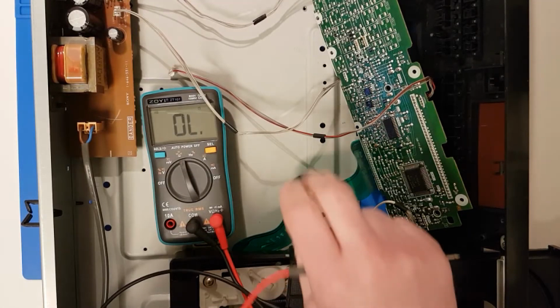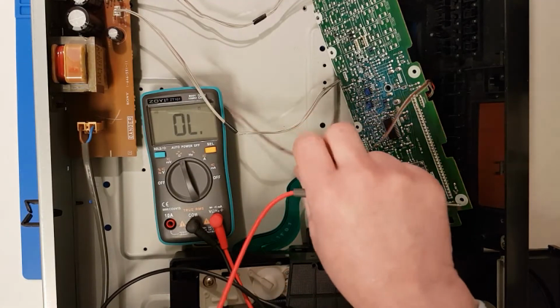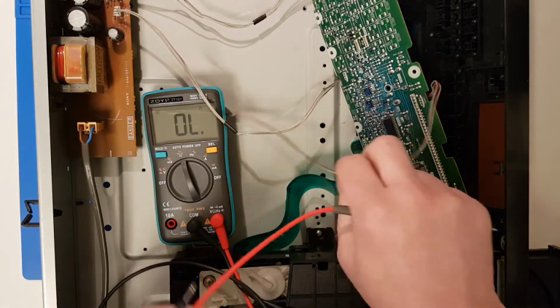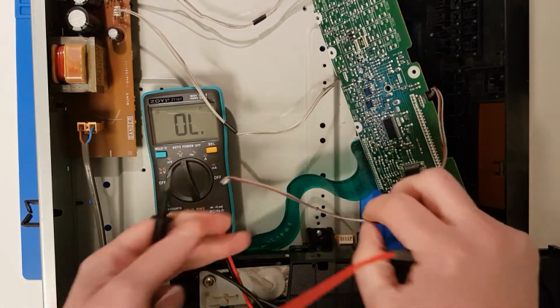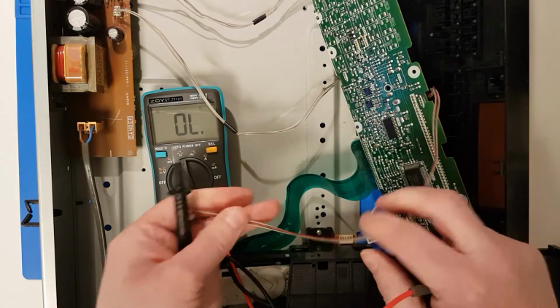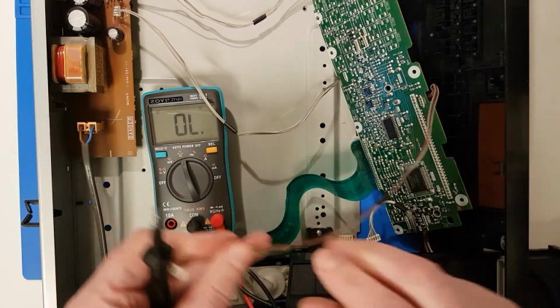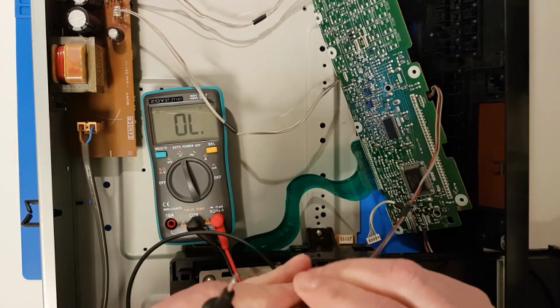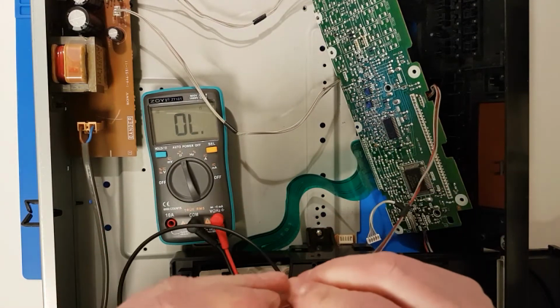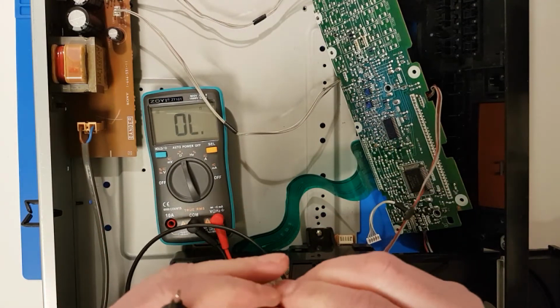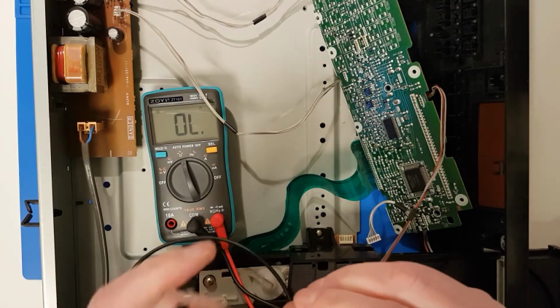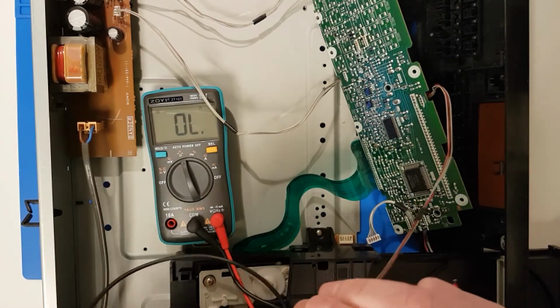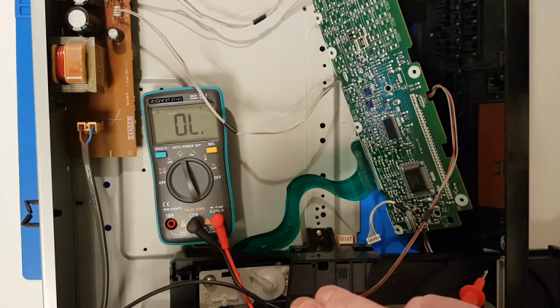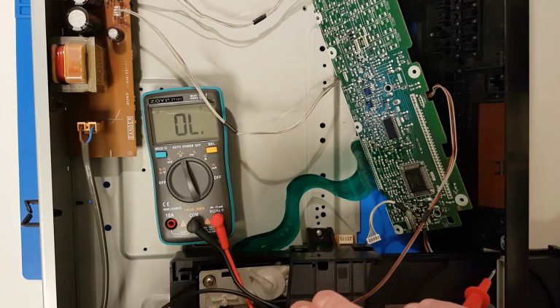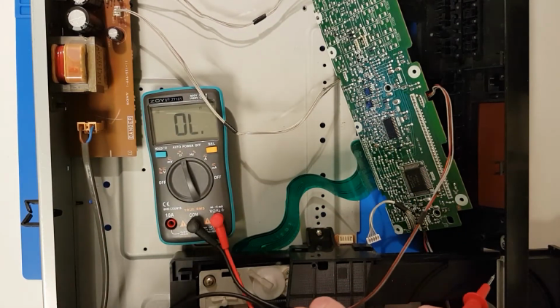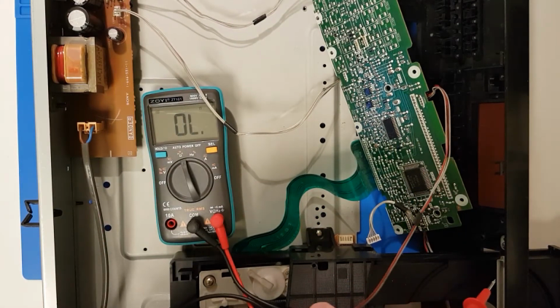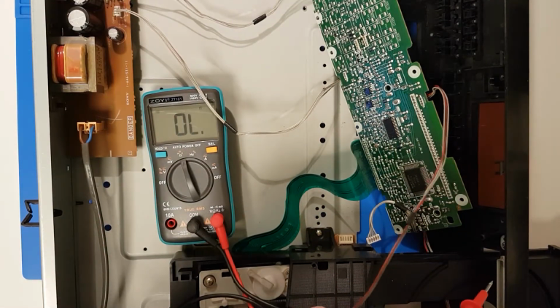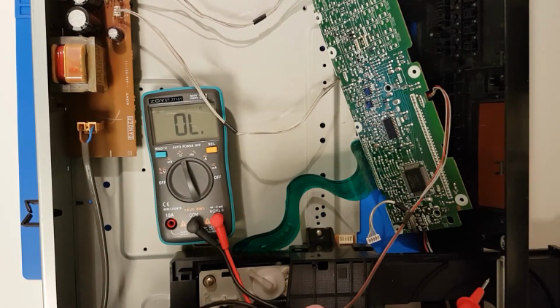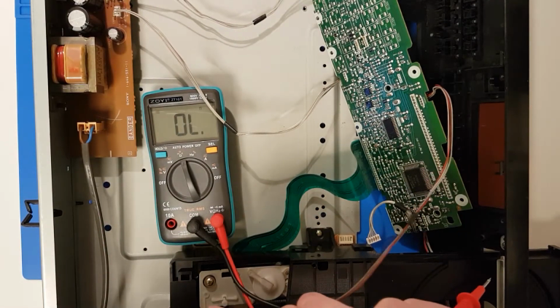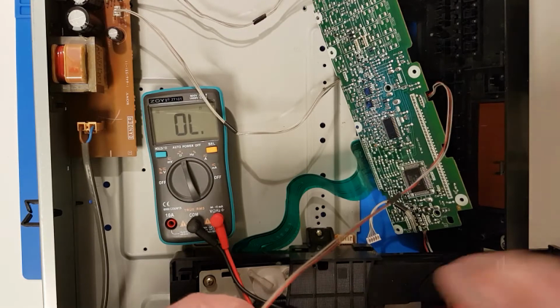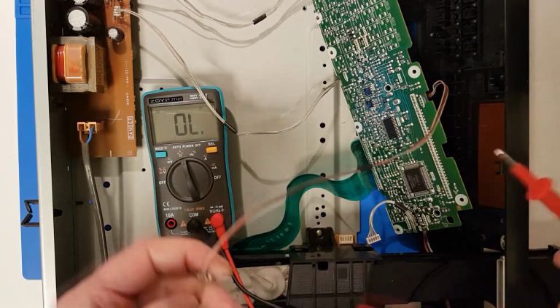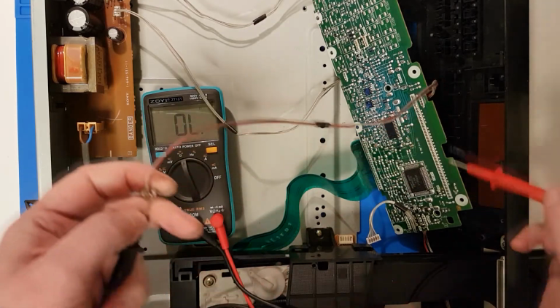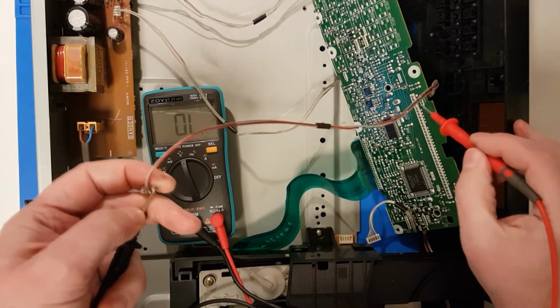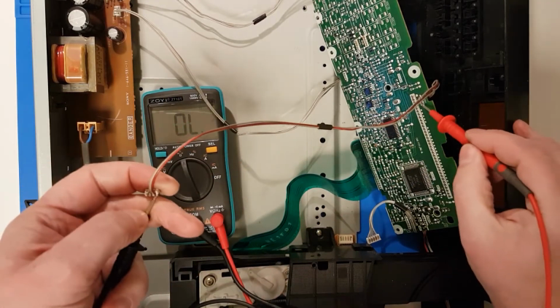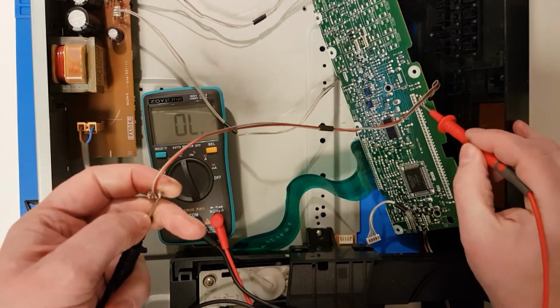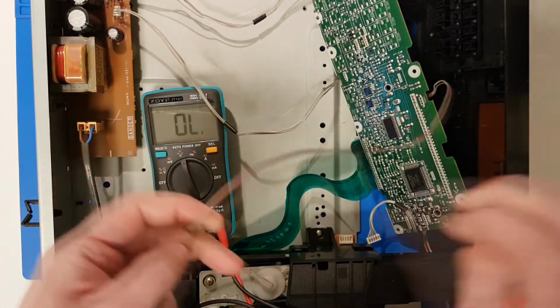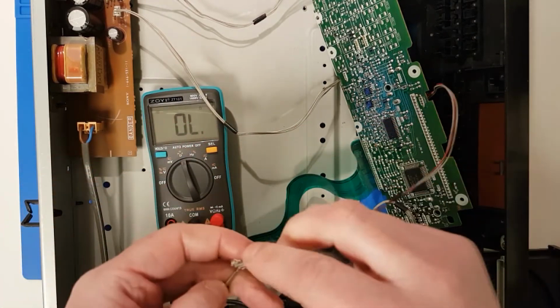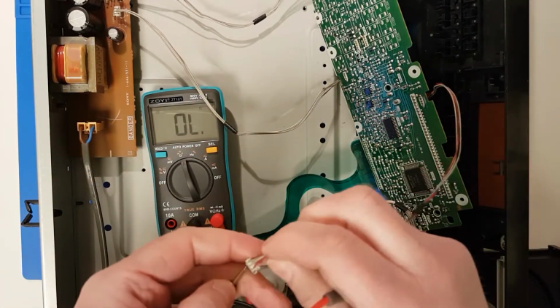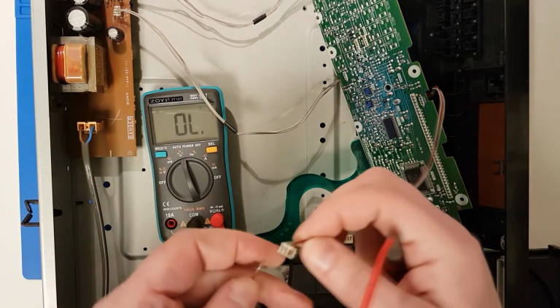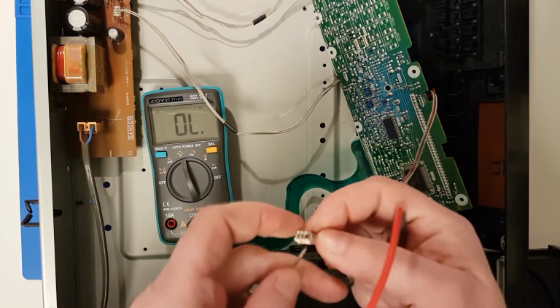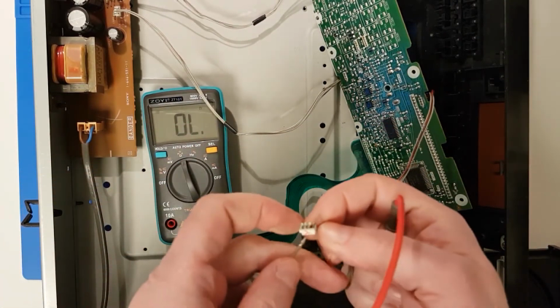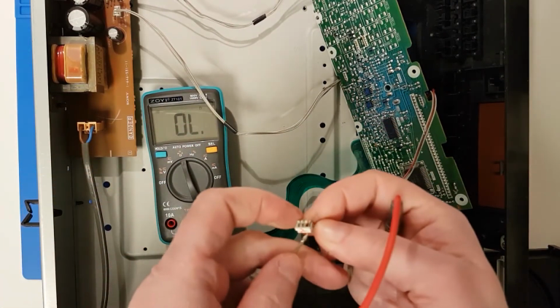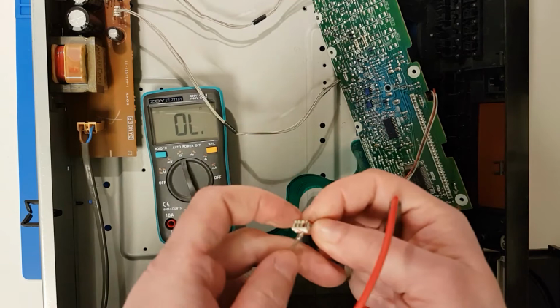Let's measure the wires that connect the power supply to the main PCB first. These connectors can be measured by sticking a needle in a connector on one end and measuring the solder connection on the main PCB on the other end.